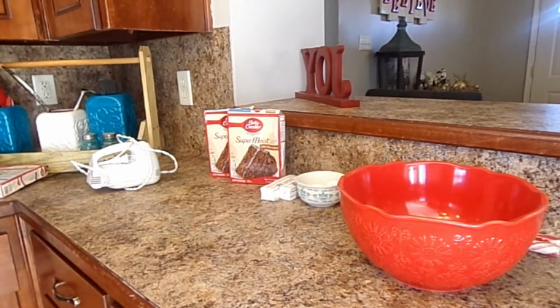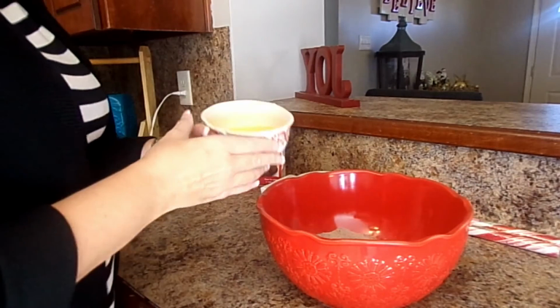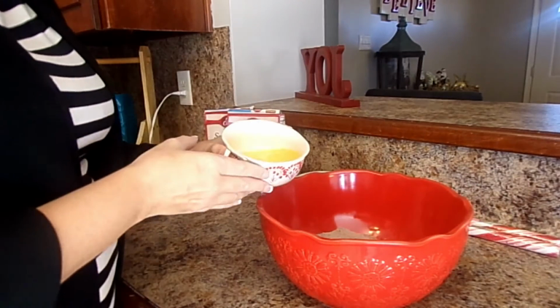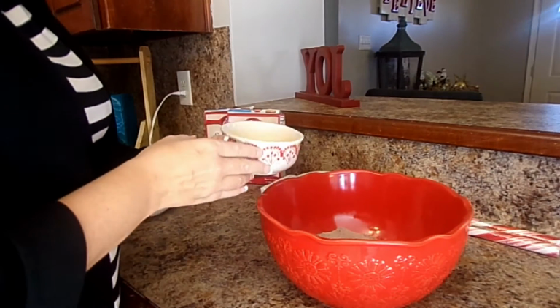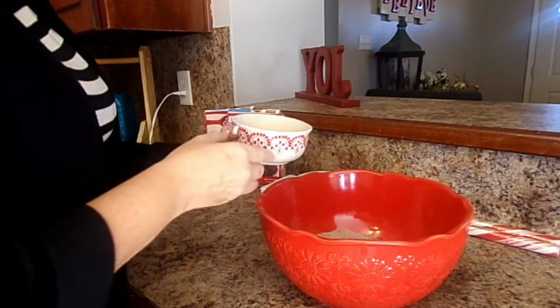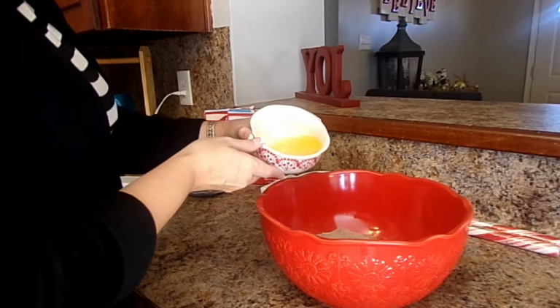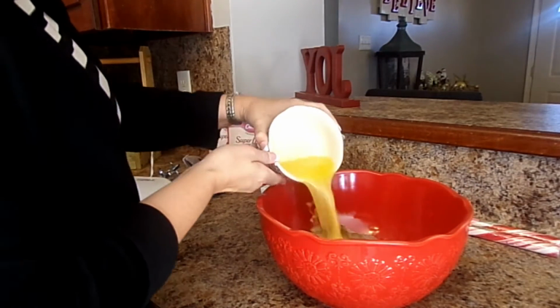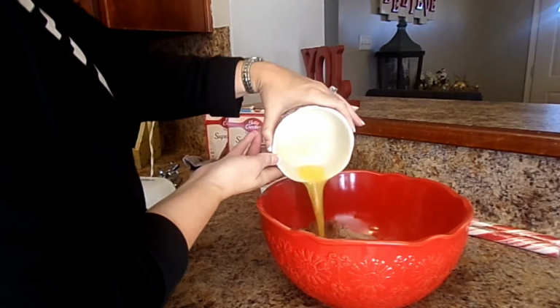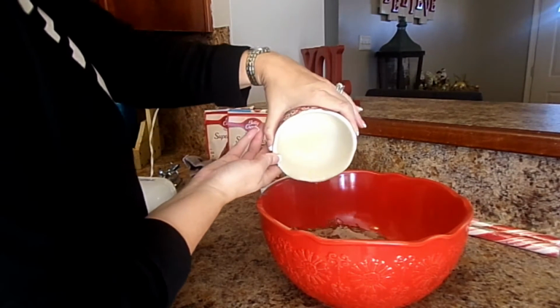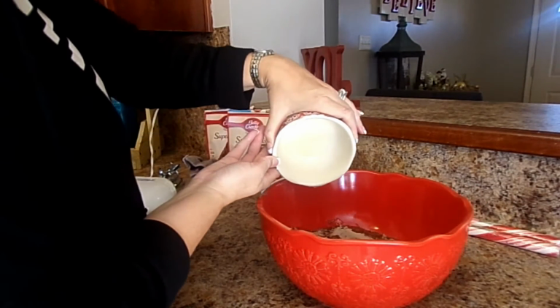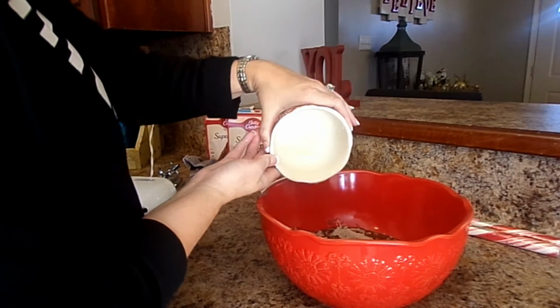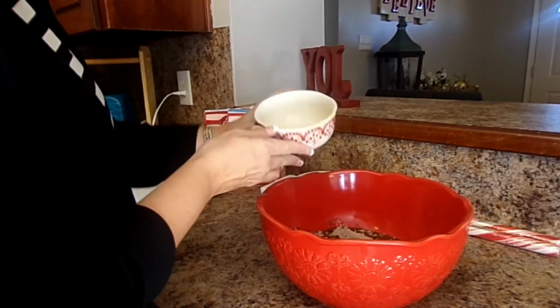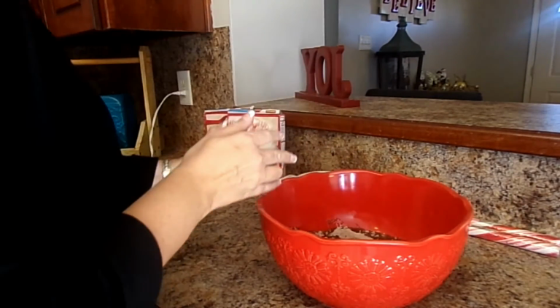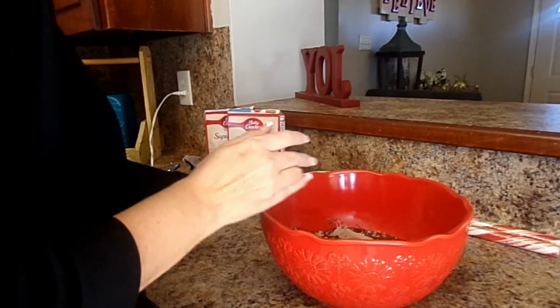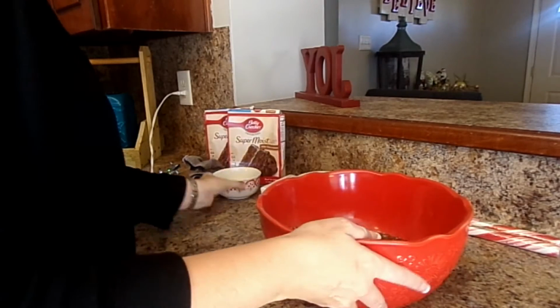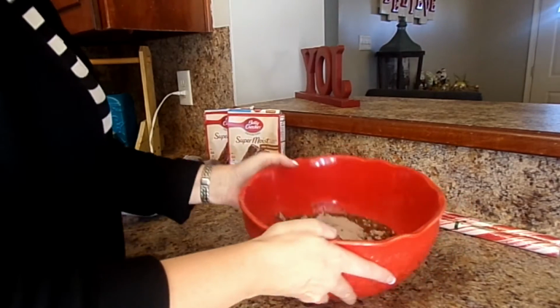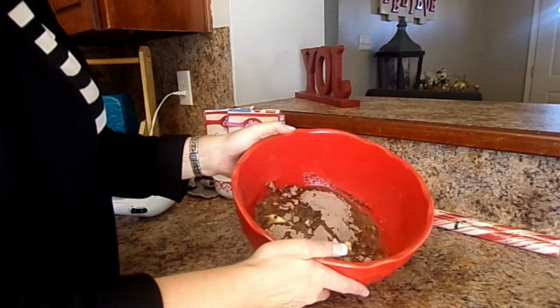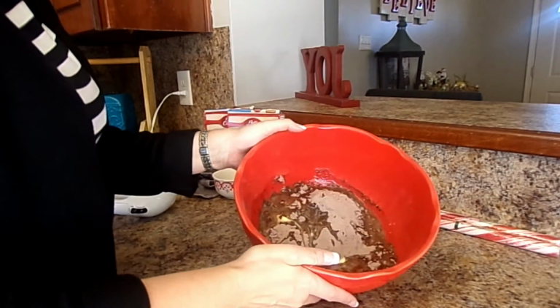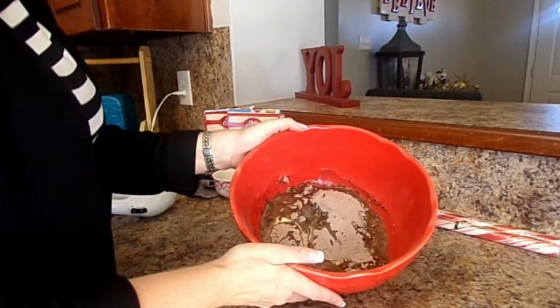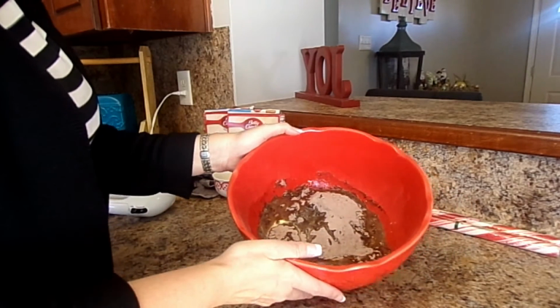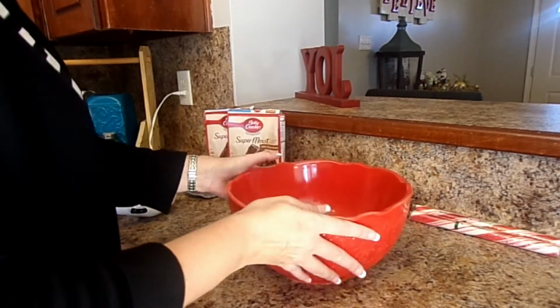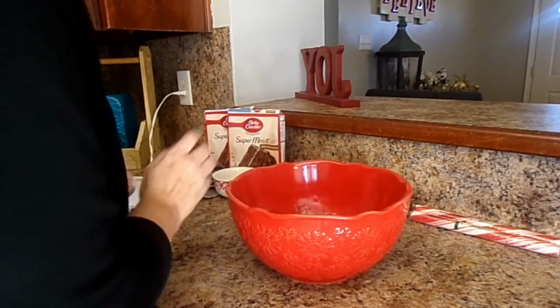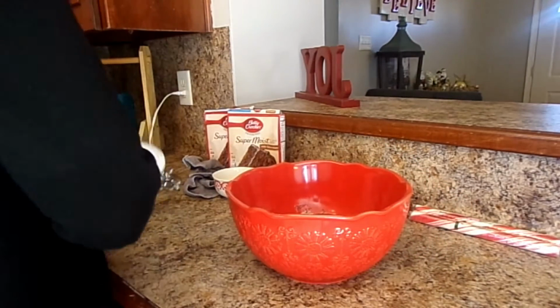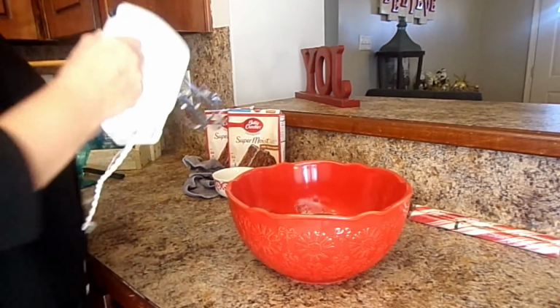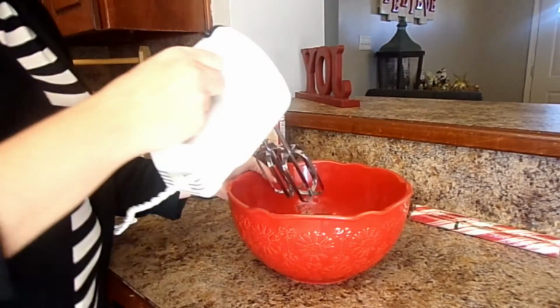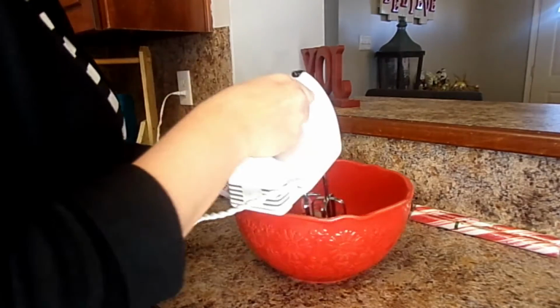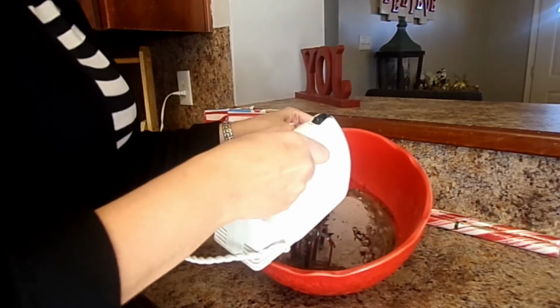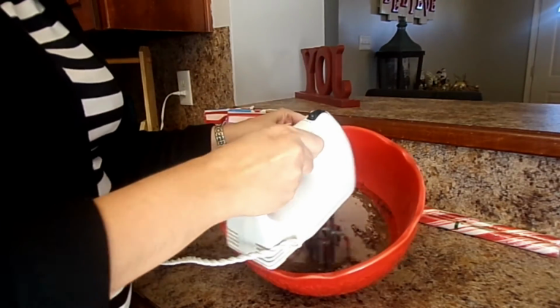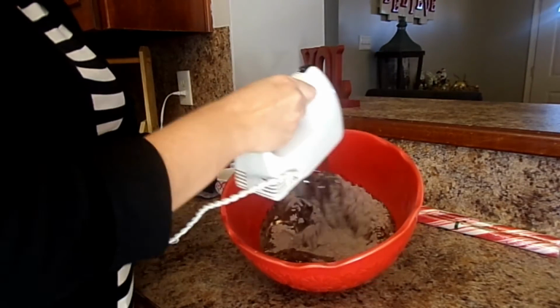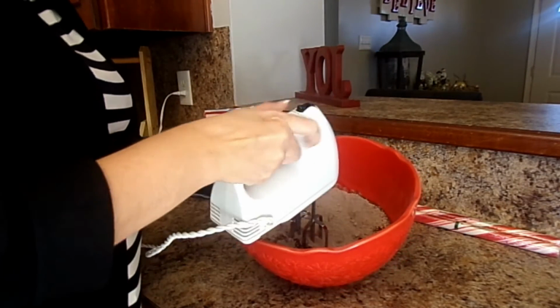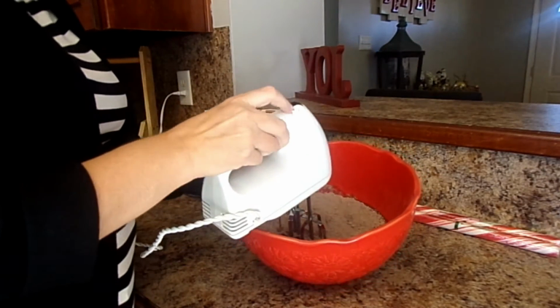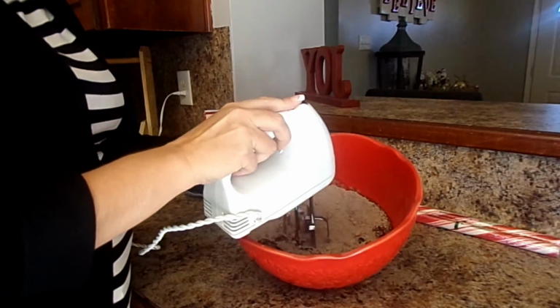Now that we've got our melted butter, we're just going to pour it in. It comes out looking kind of like this. We're going to take the mixer and start mixing it all together.